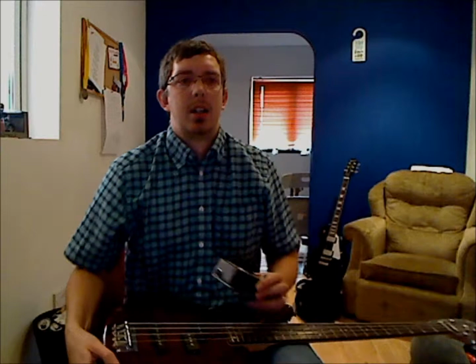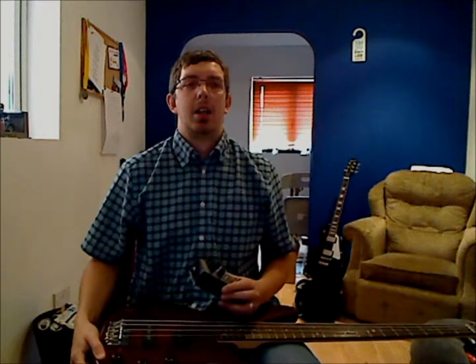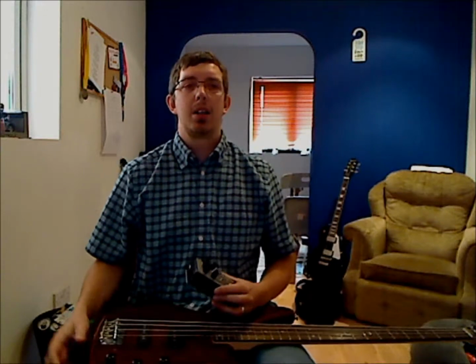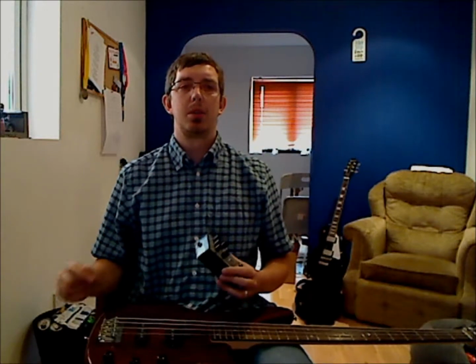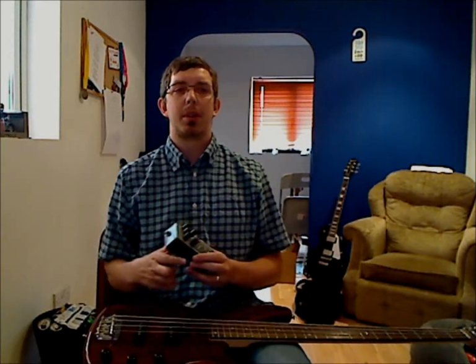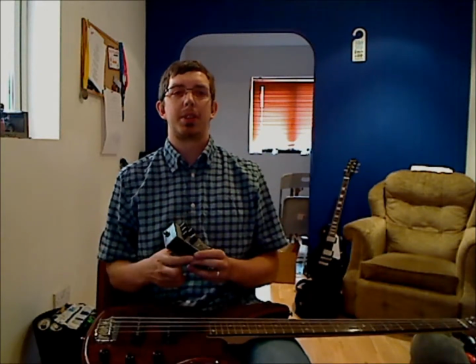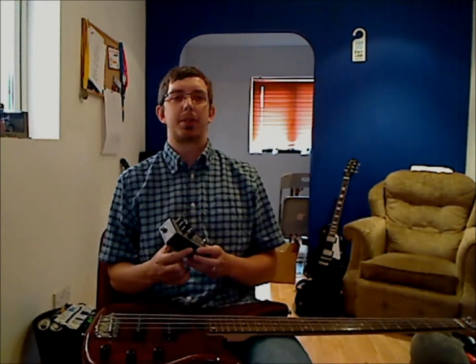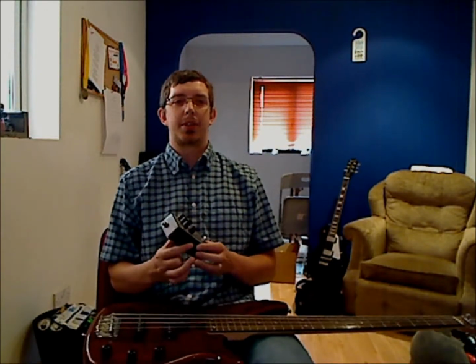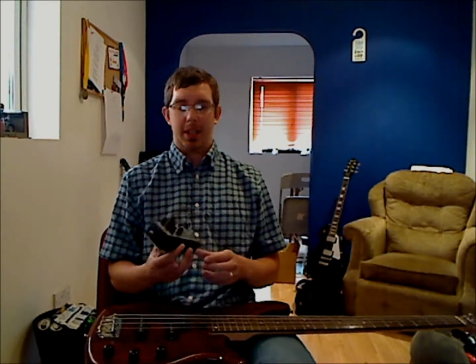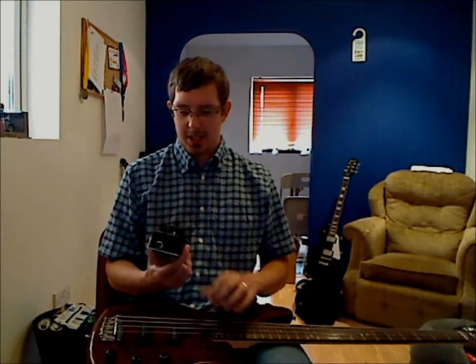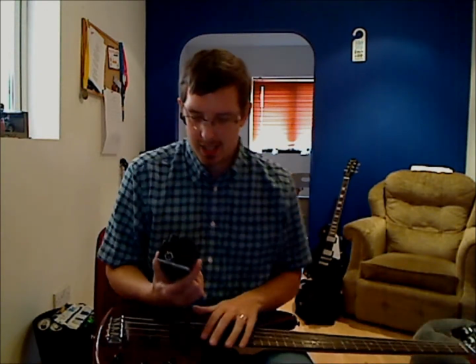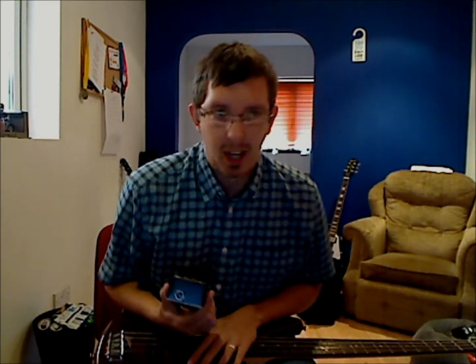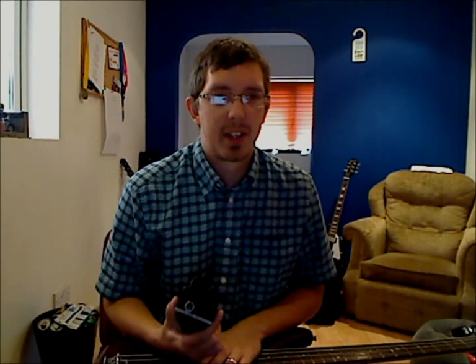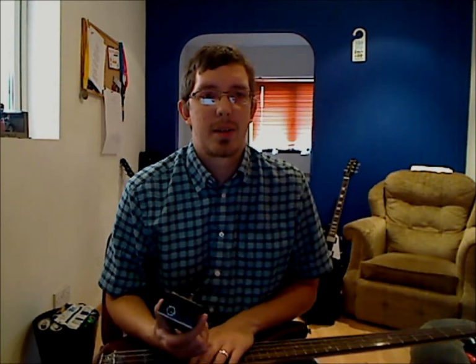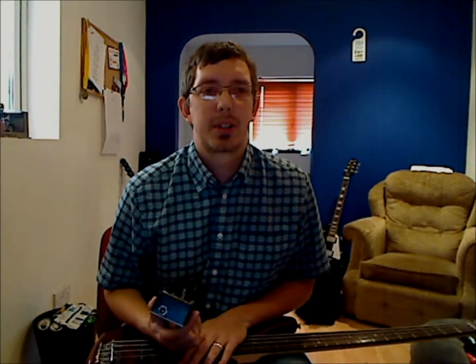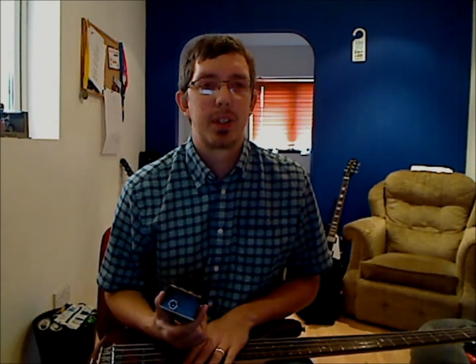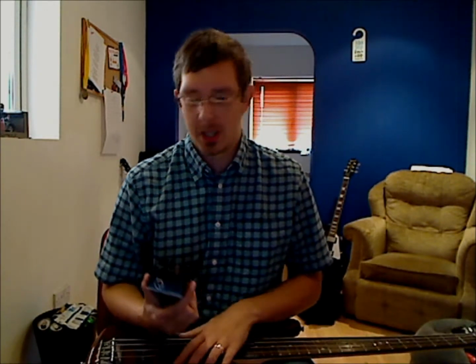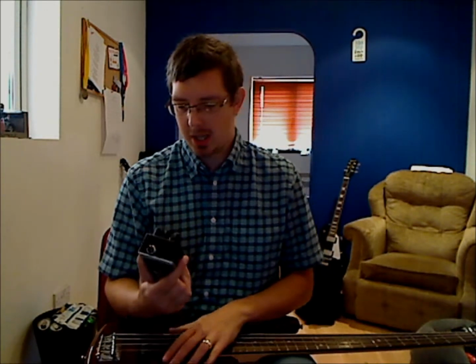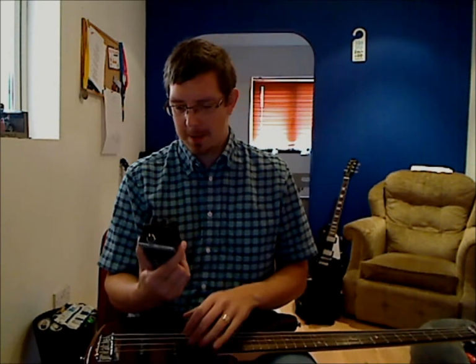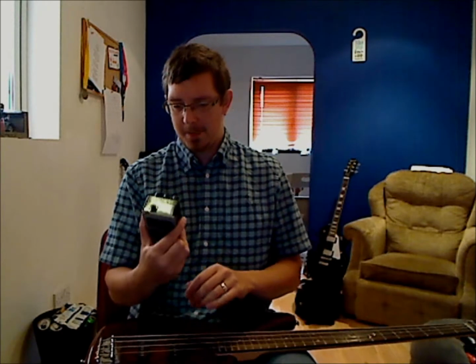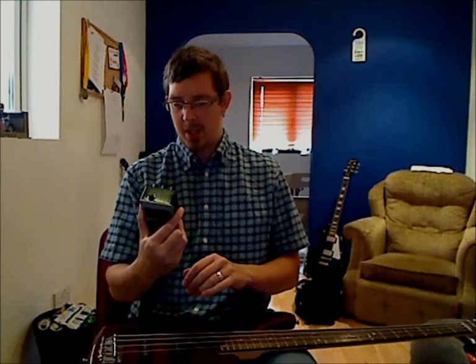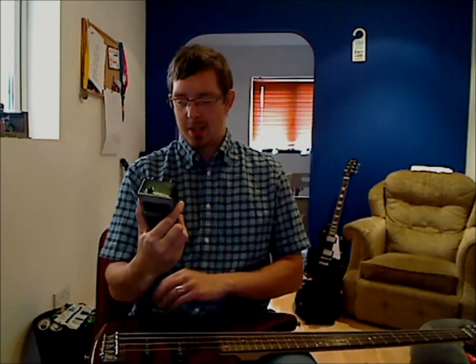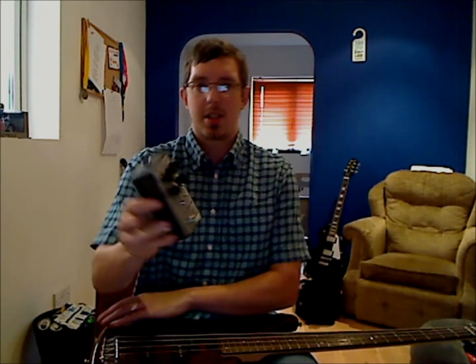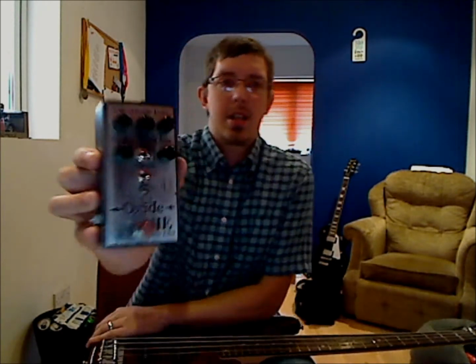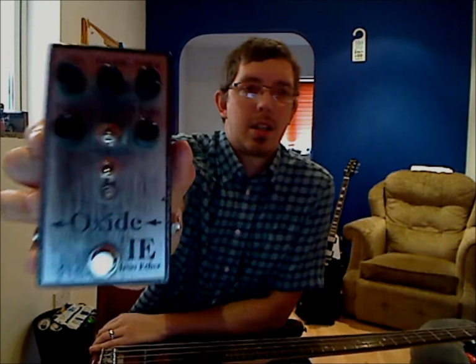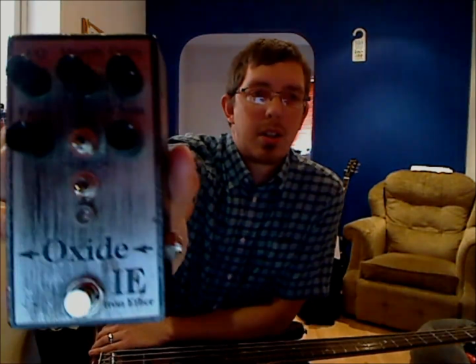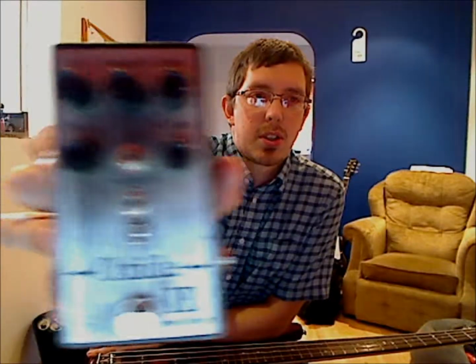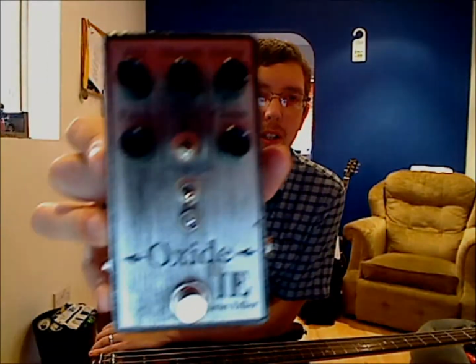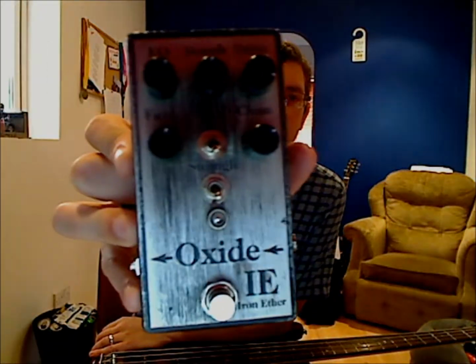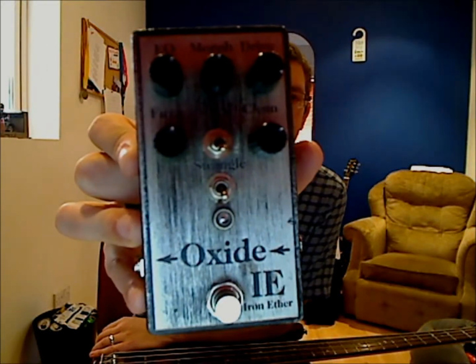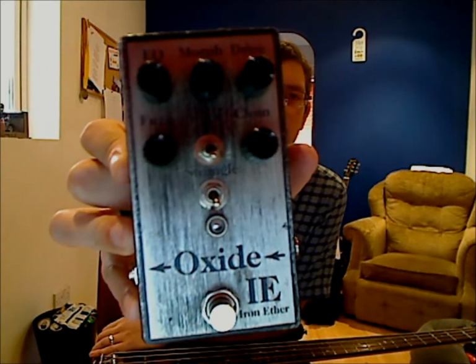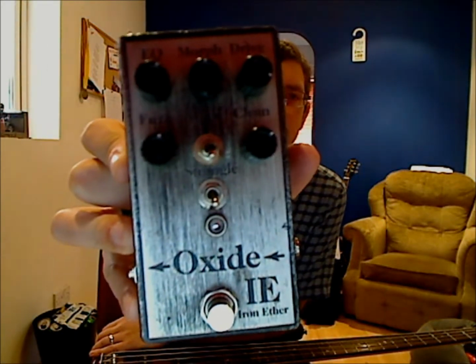Hello, welcome to Triggs Riffs. Another pedal review. This is the Oxide Iron Ether.